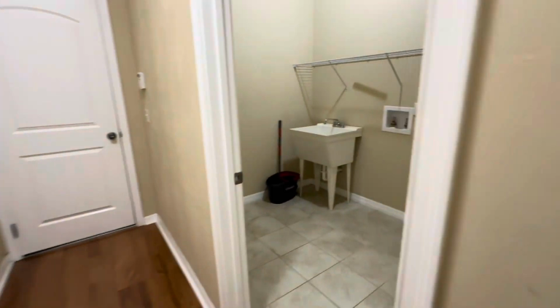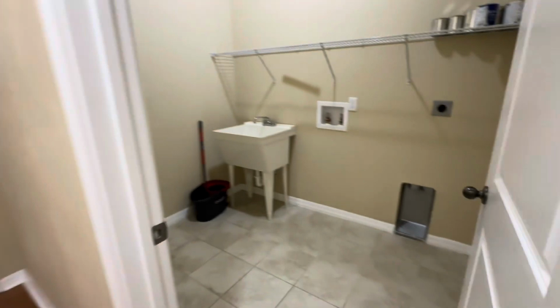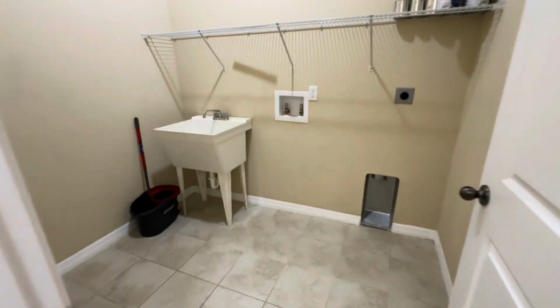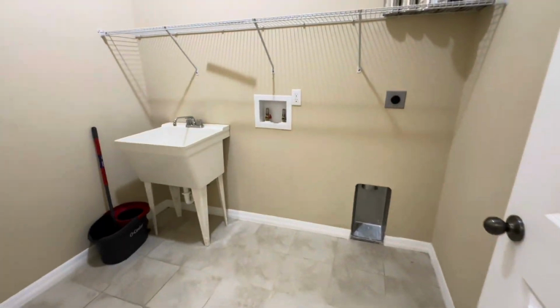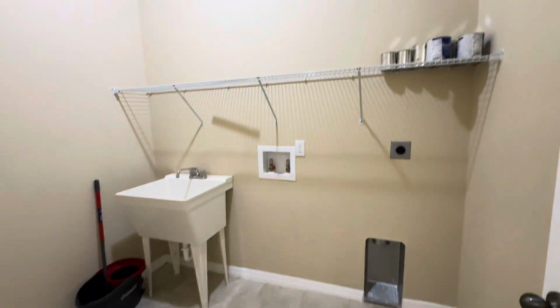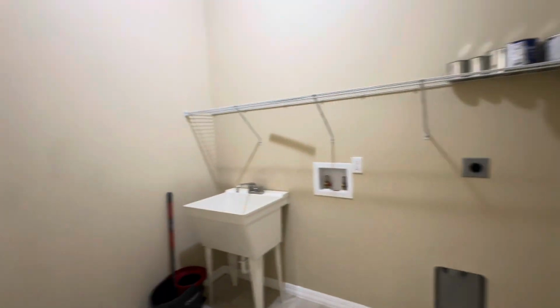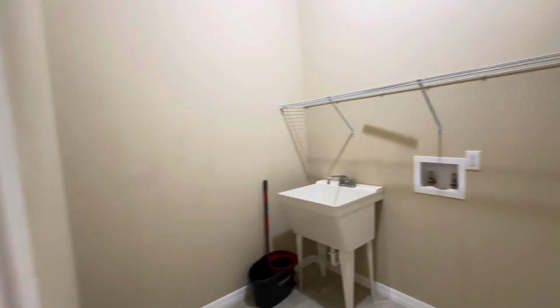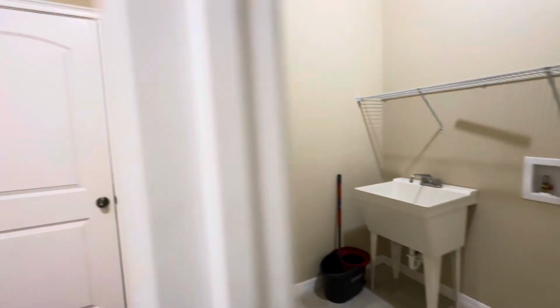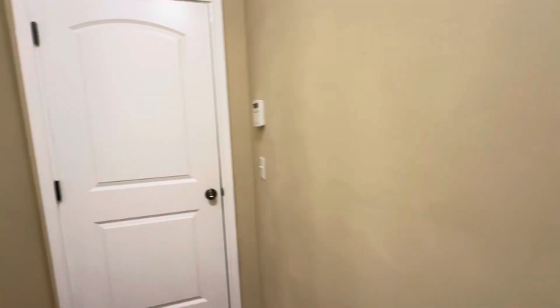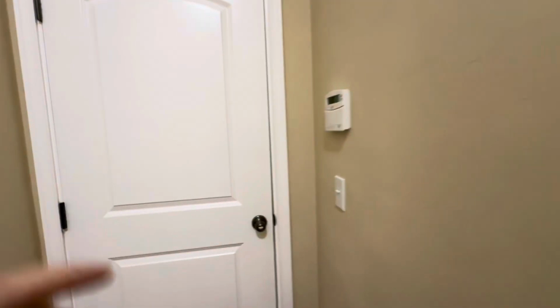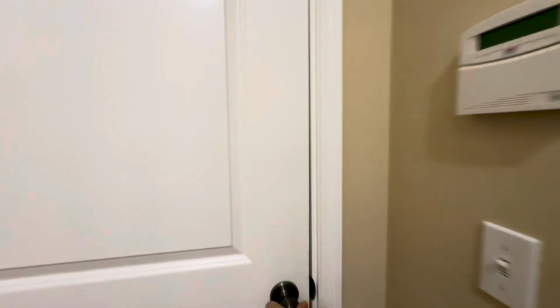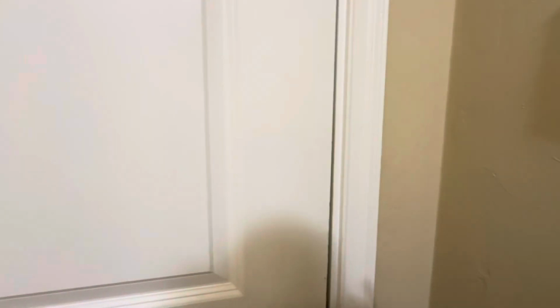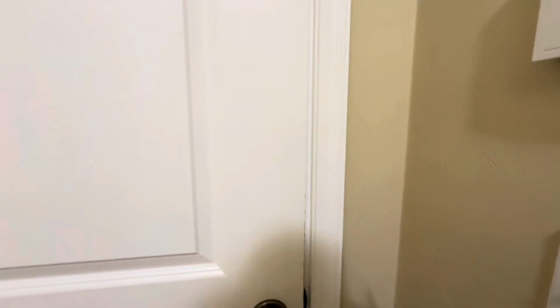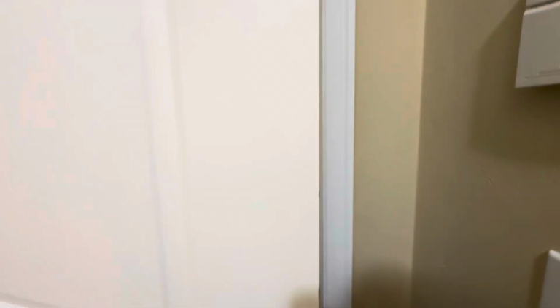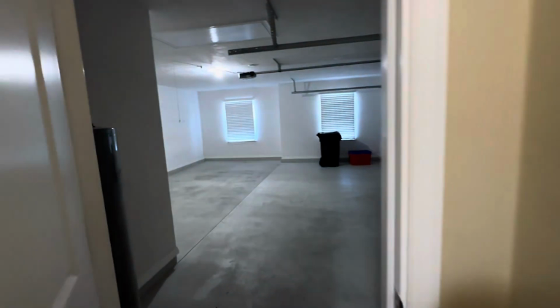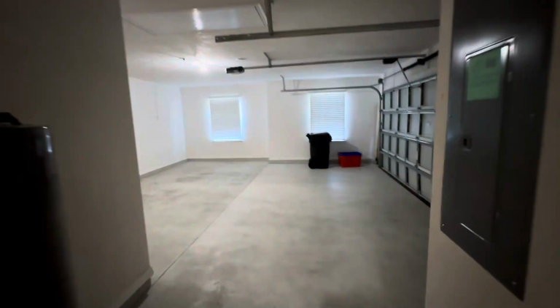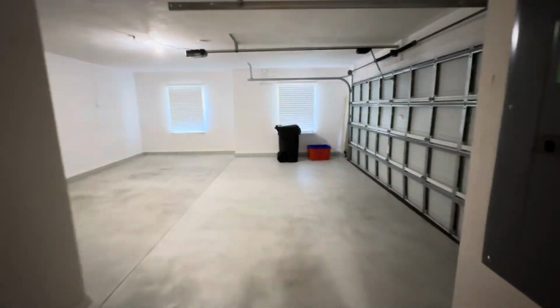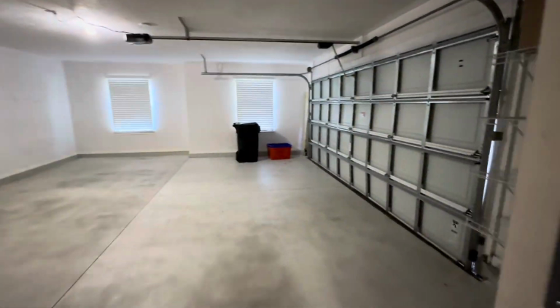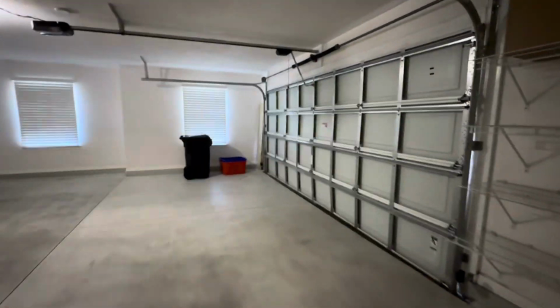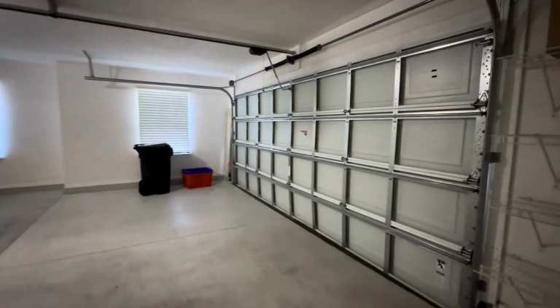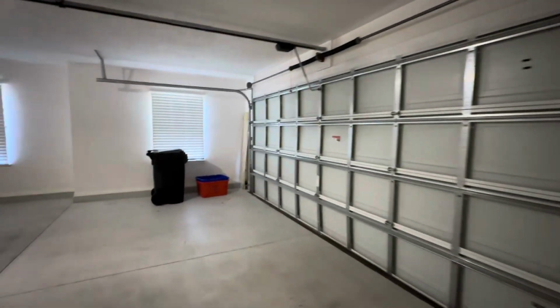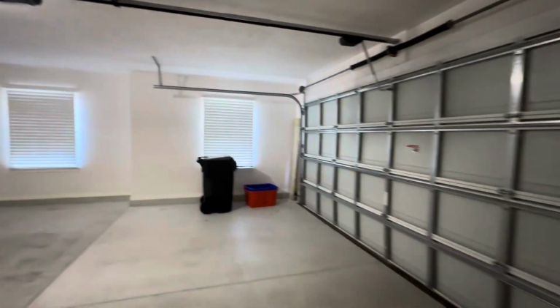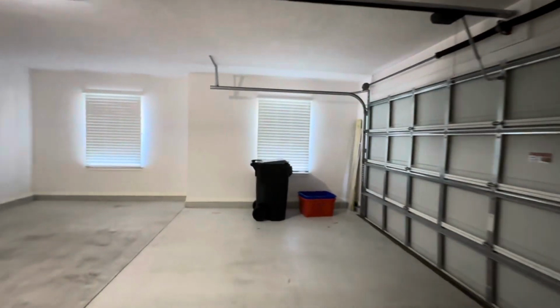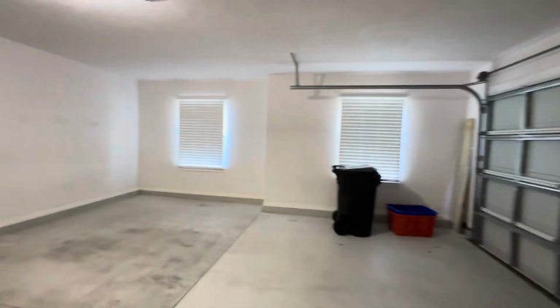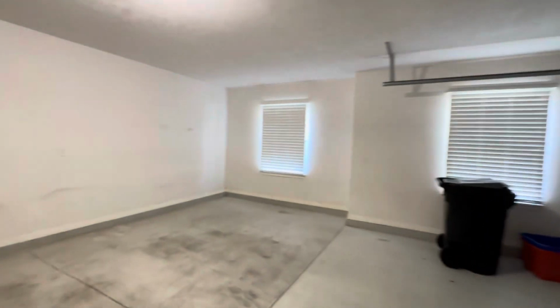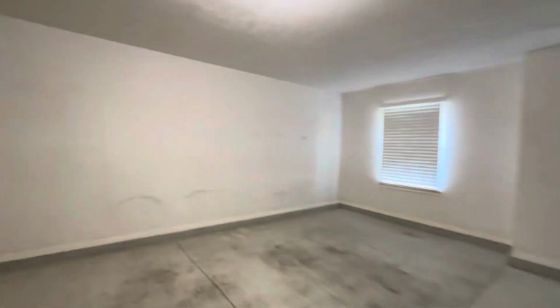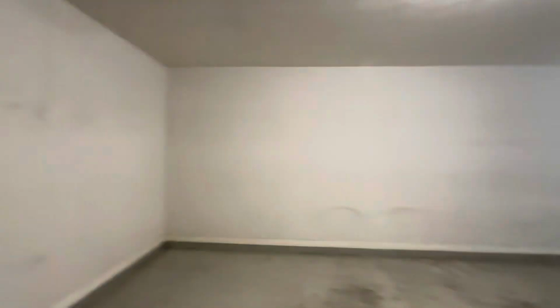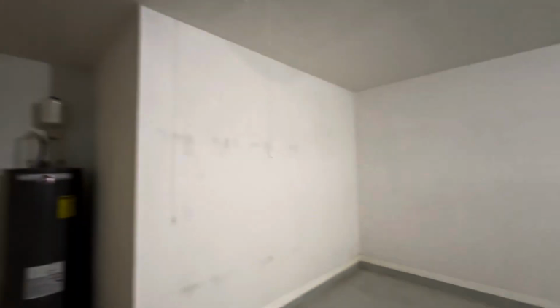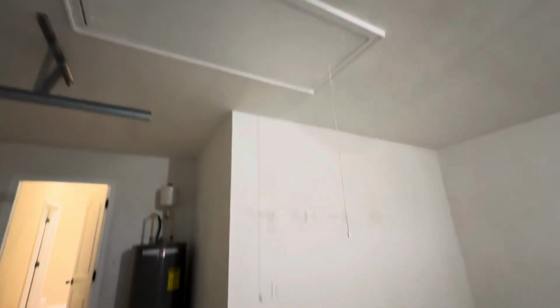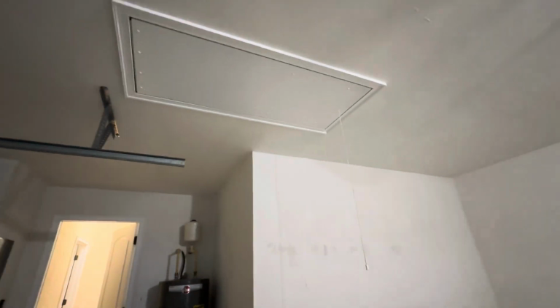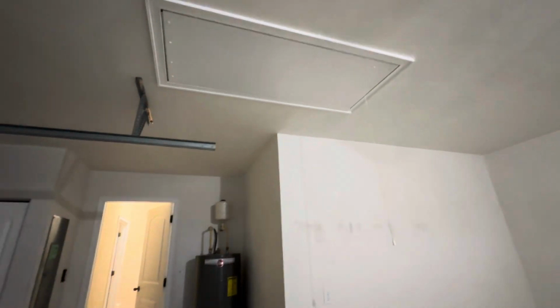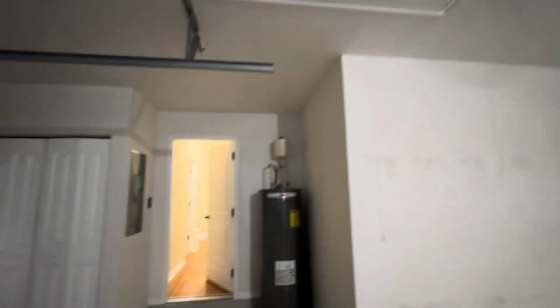There's a nice-size laundry room. Out here is the oversized two-car garage, and there's also attic access.